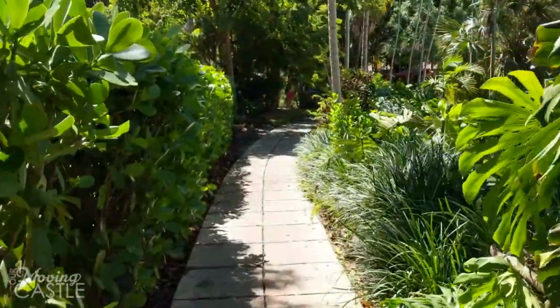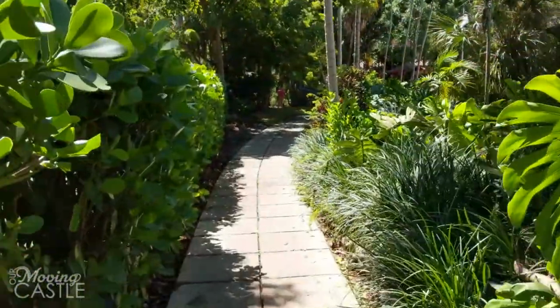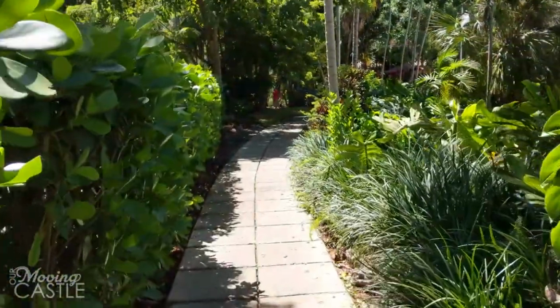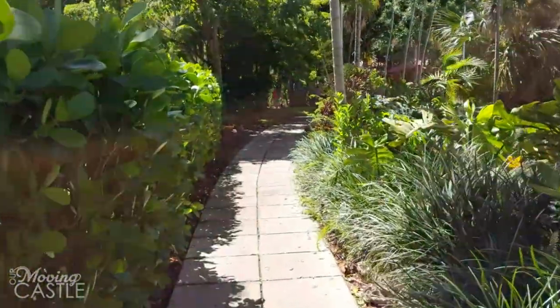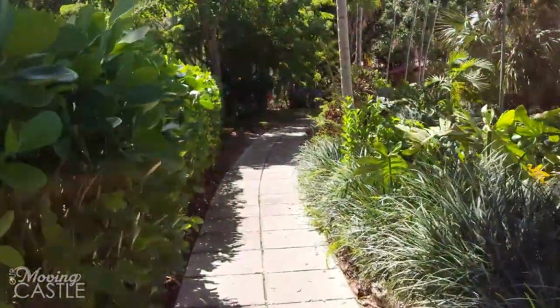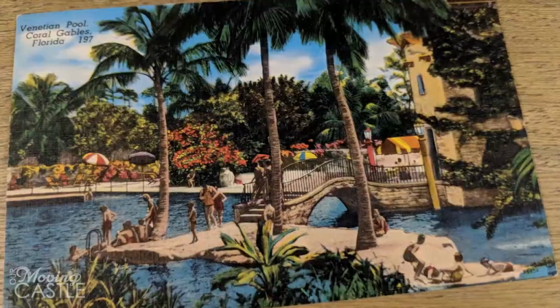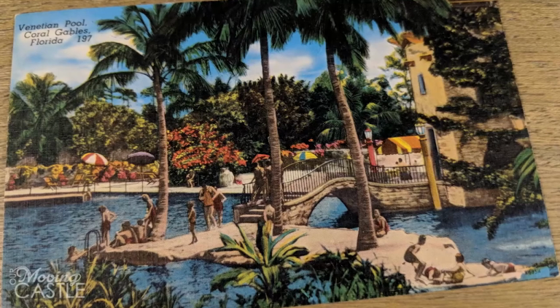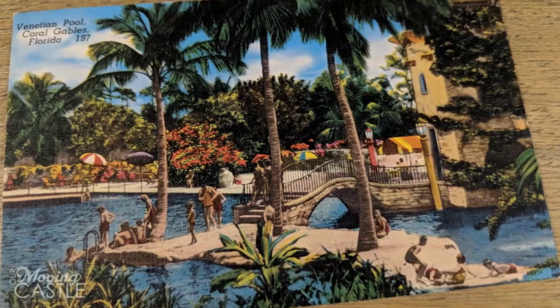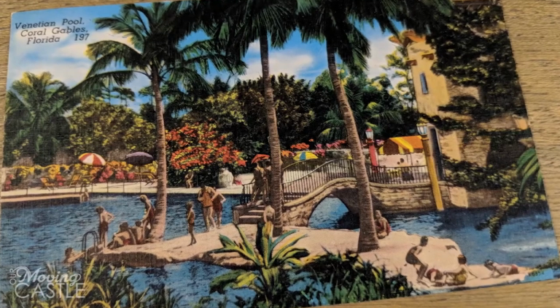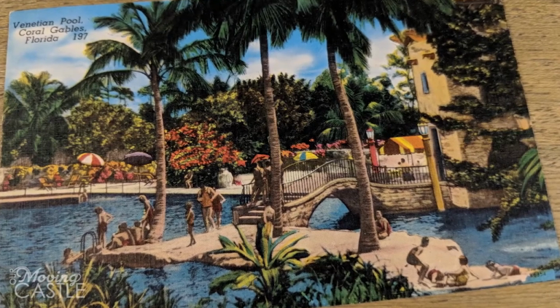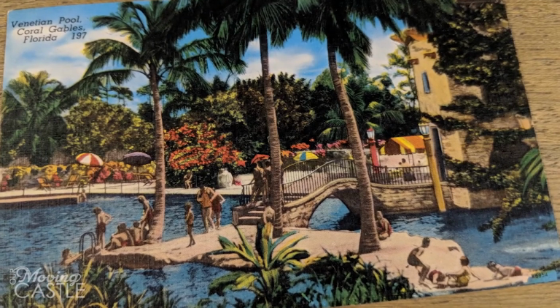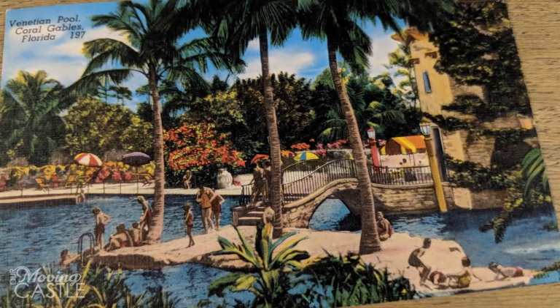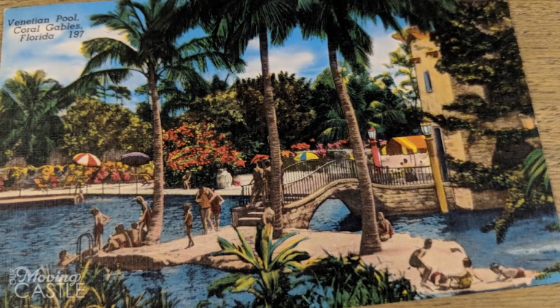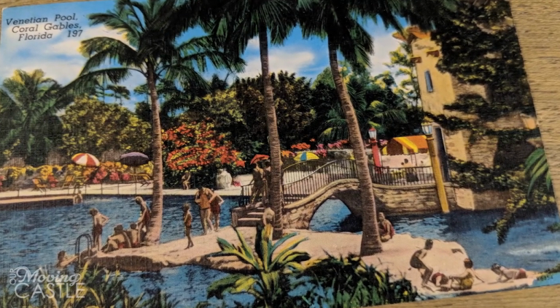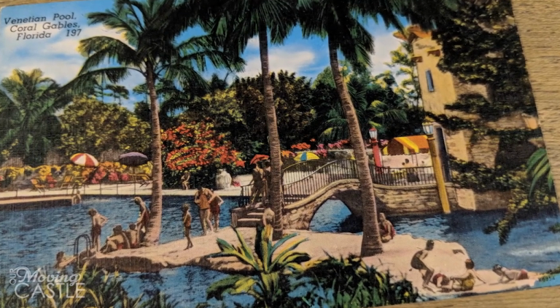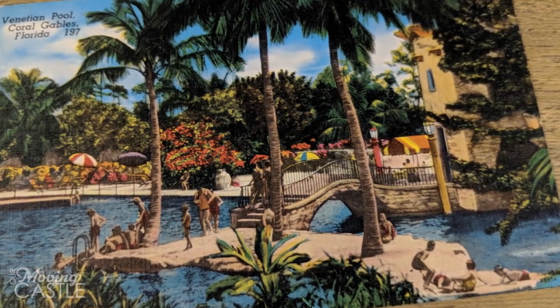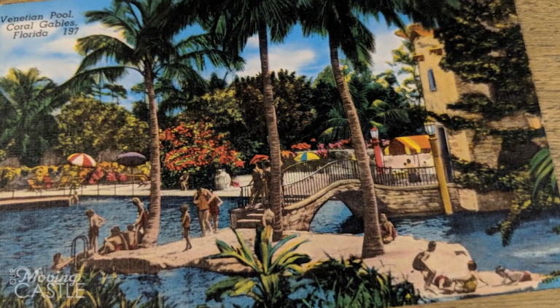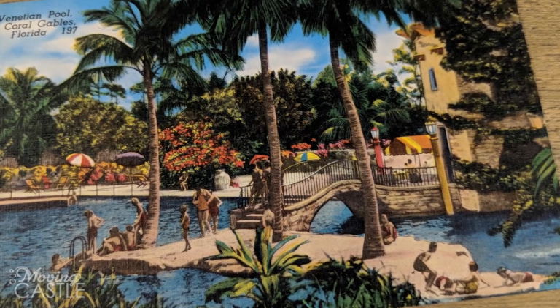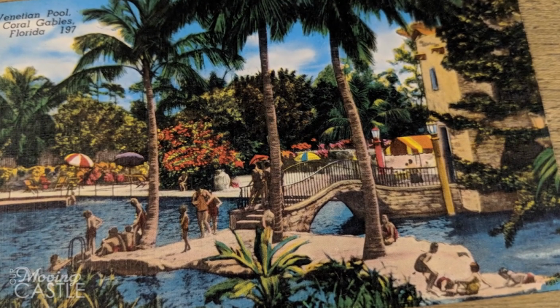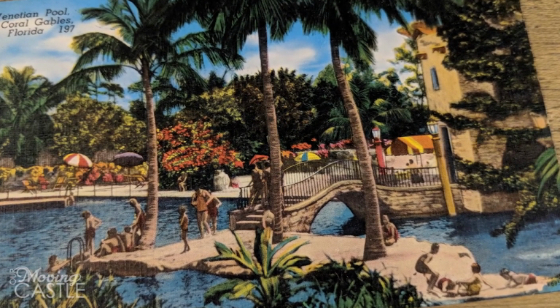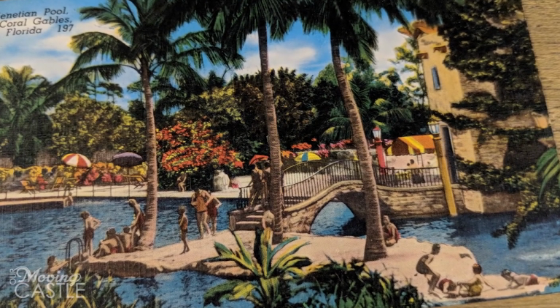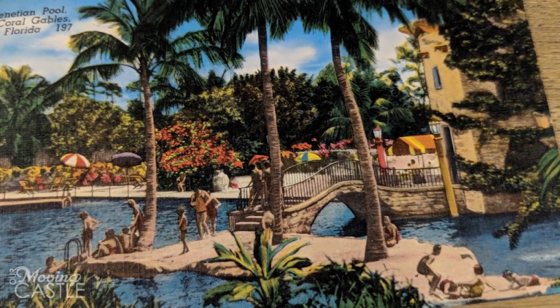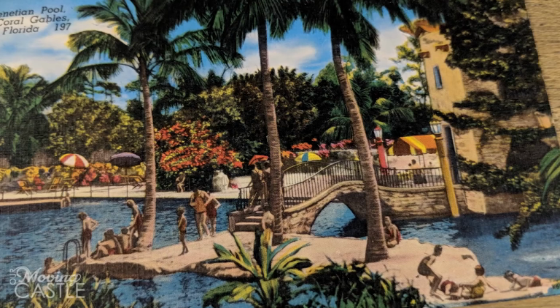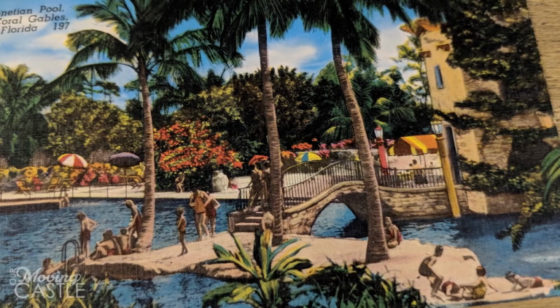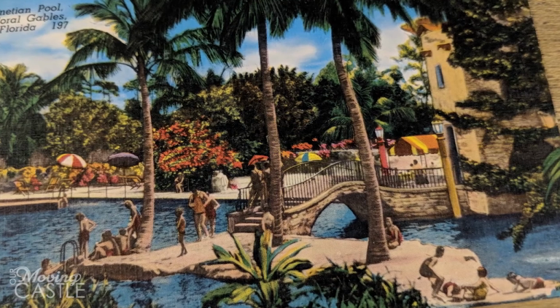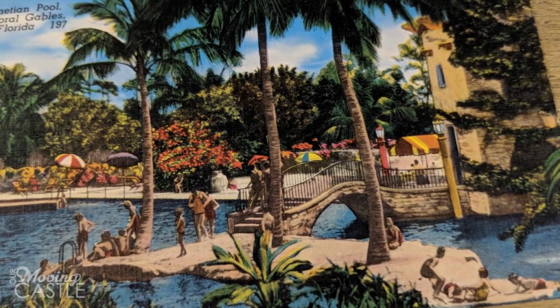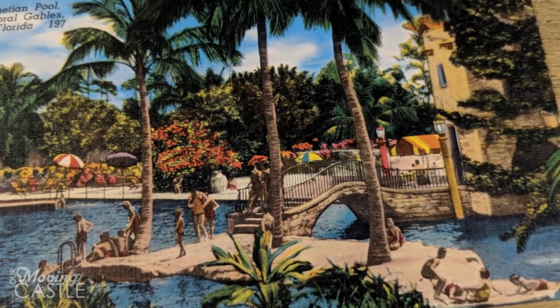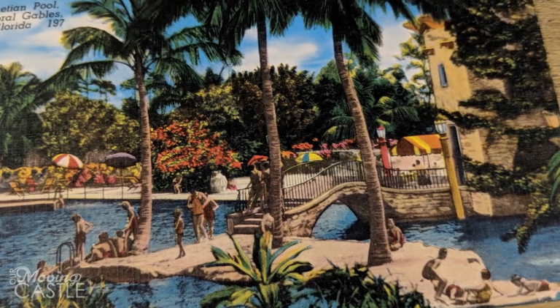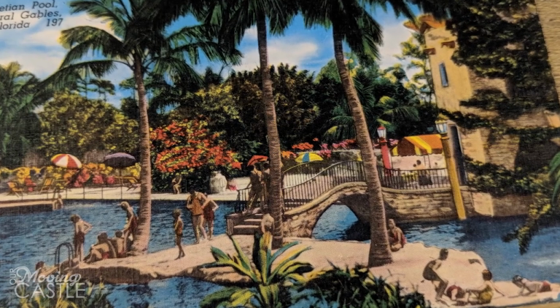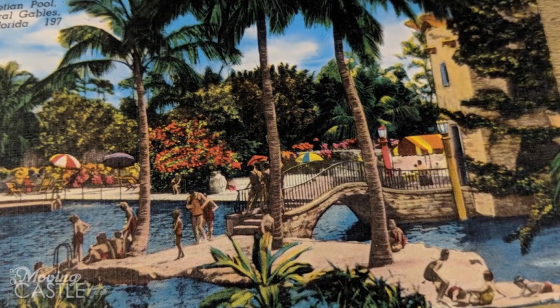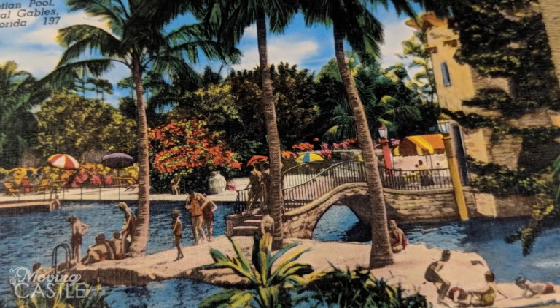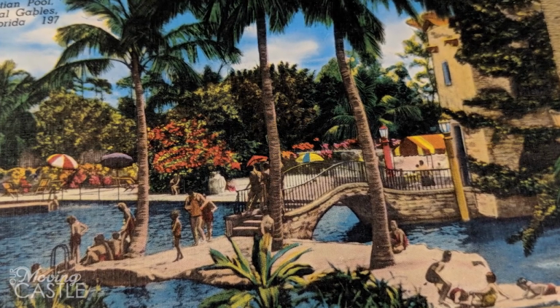We learned about this place from an old postcard that we found while antique shopping on Sanibel Island. And by we — she found it. I was, I think, hiding in the car. Yeah, probably.